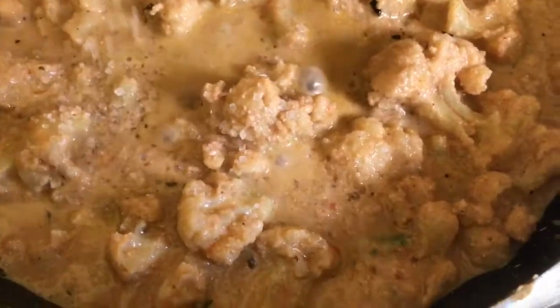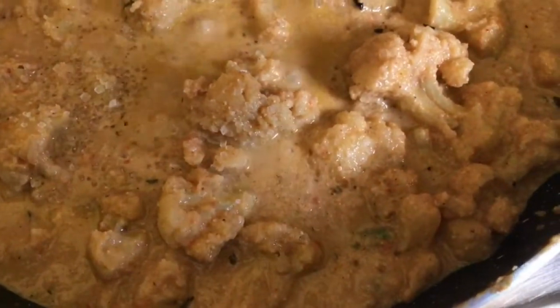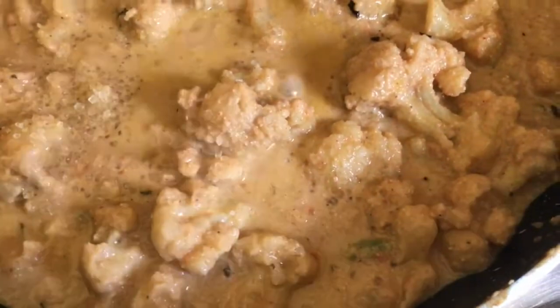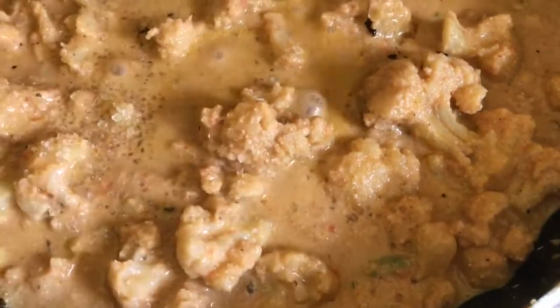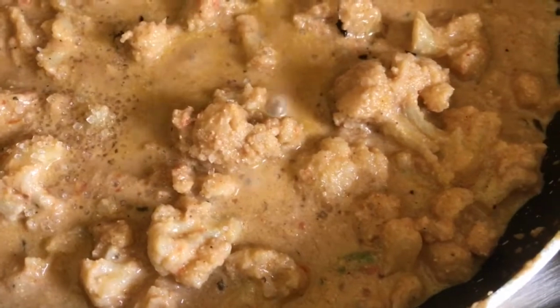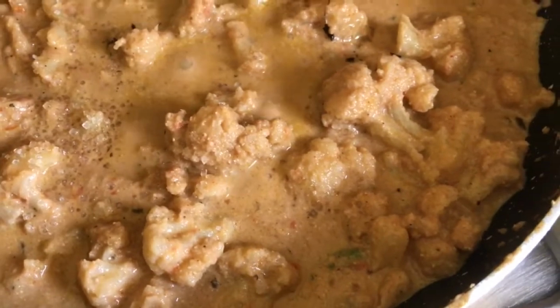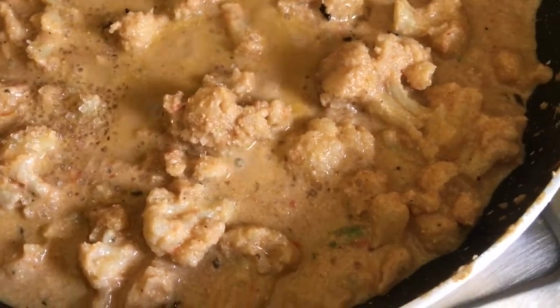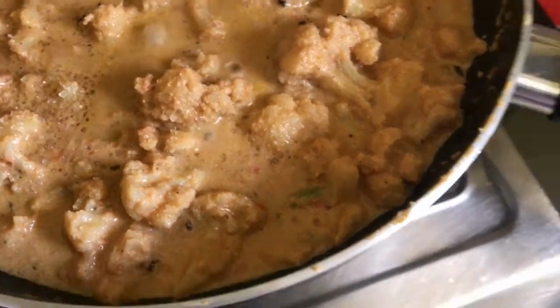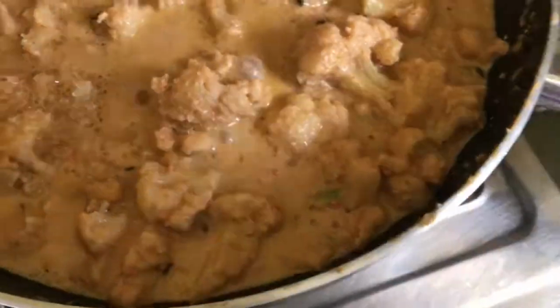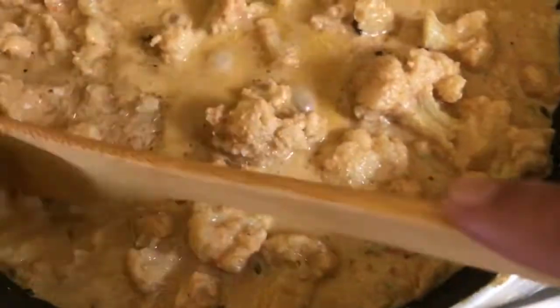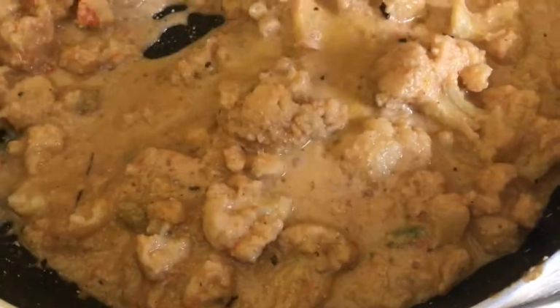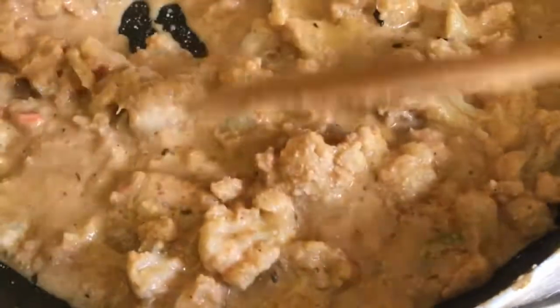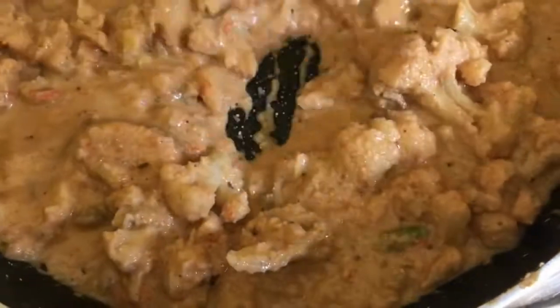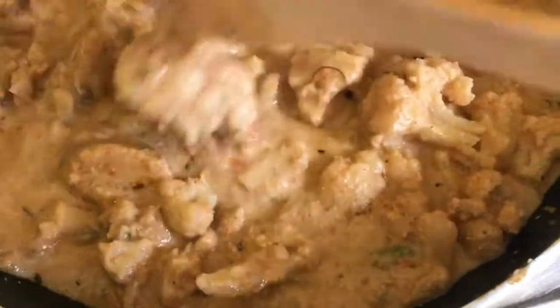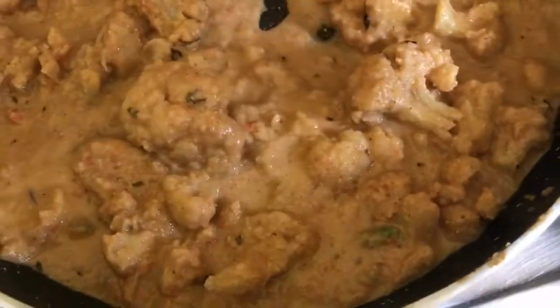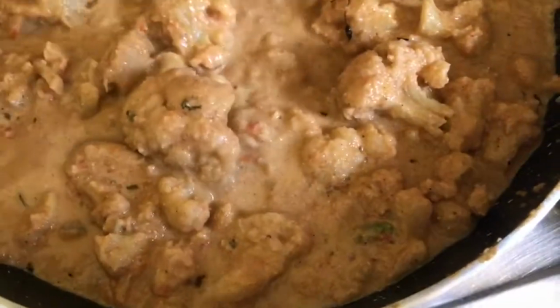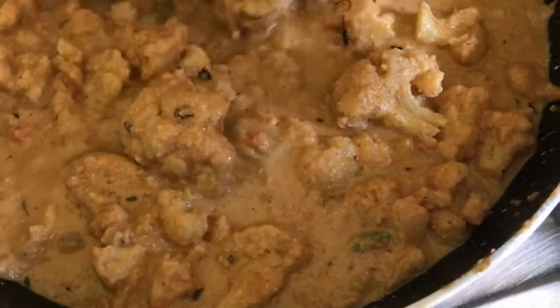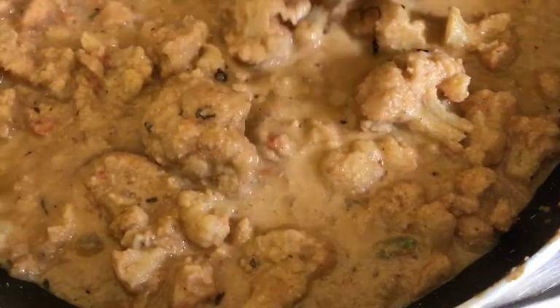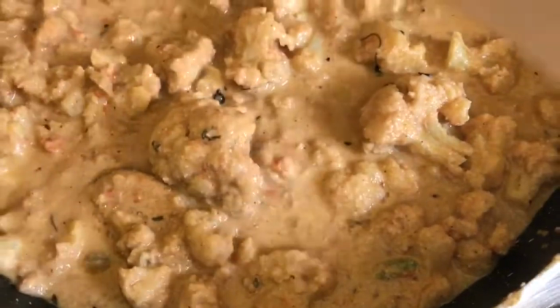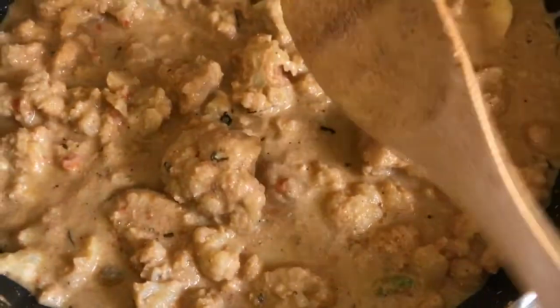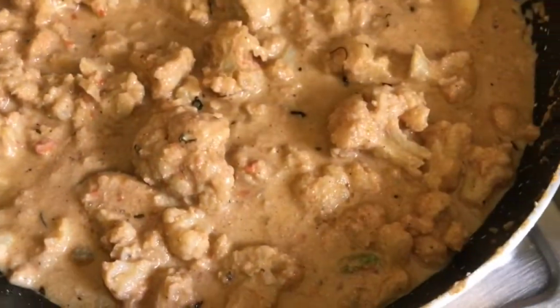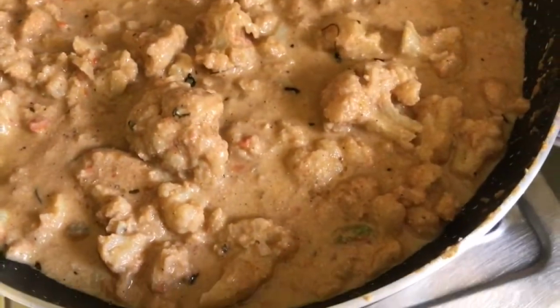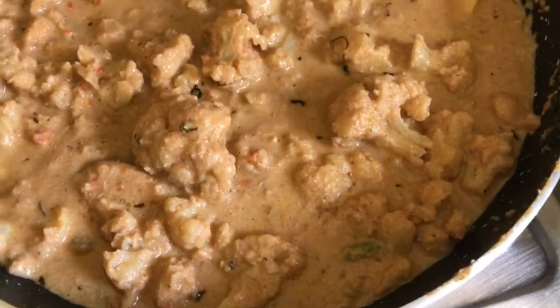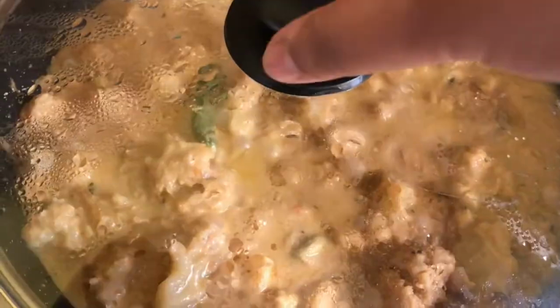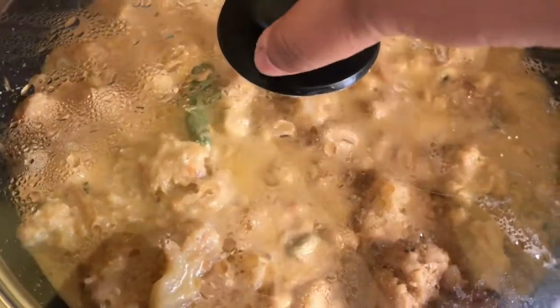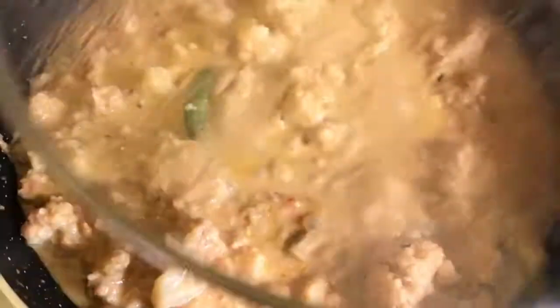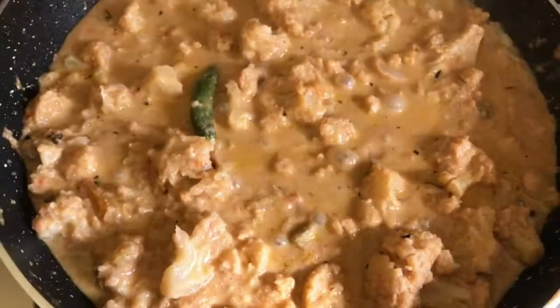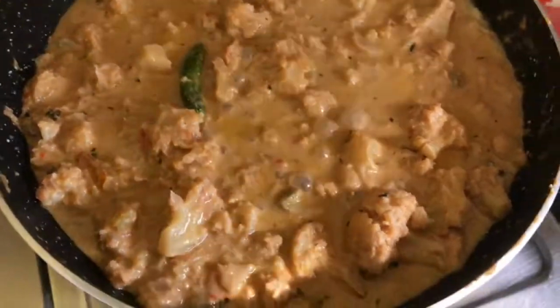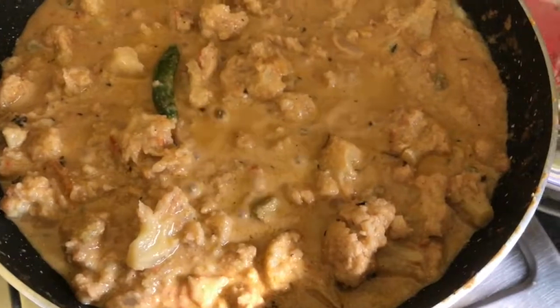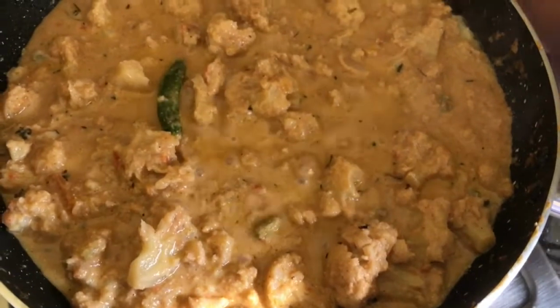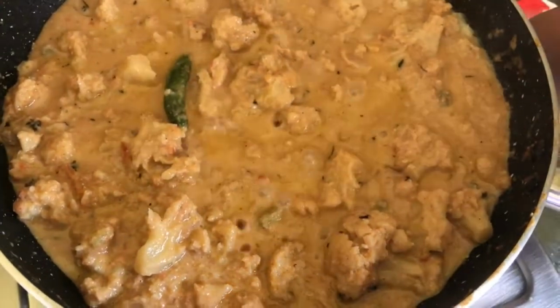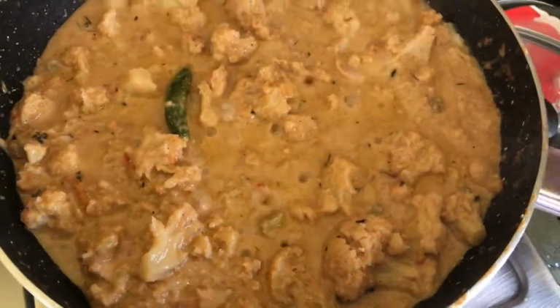I am adding a little bit of sugar because it balances the flavor. Now we will cover it again for 15 minutes. After 15 minutes it is cooked well.